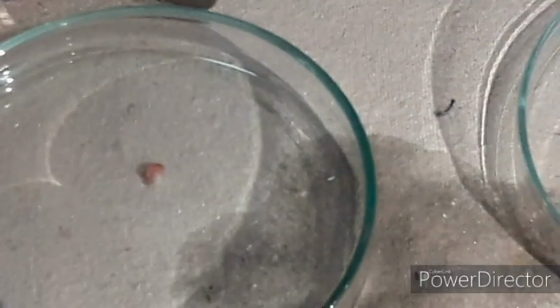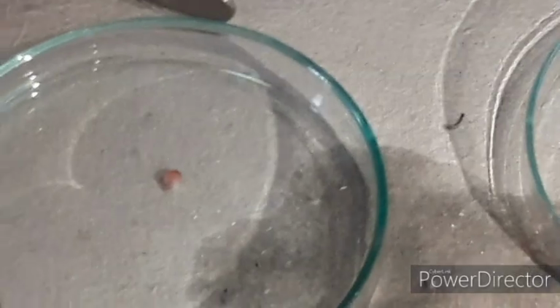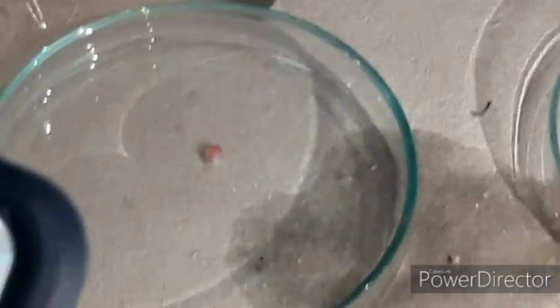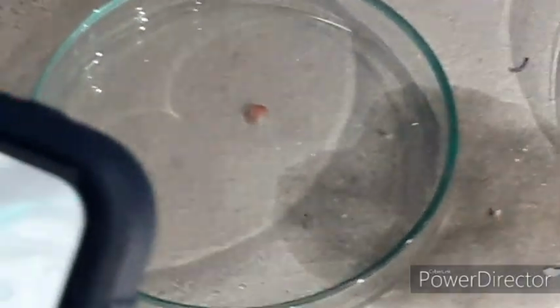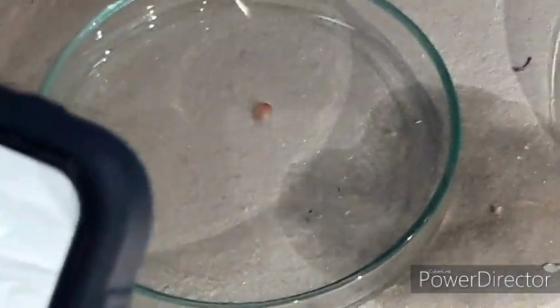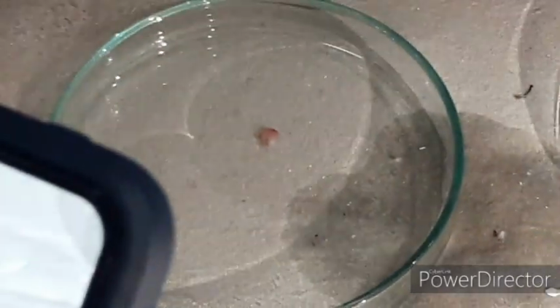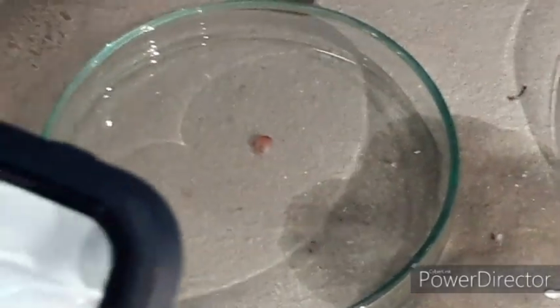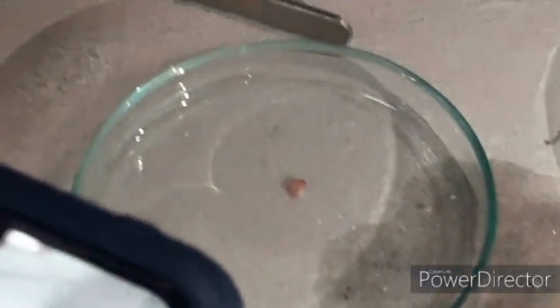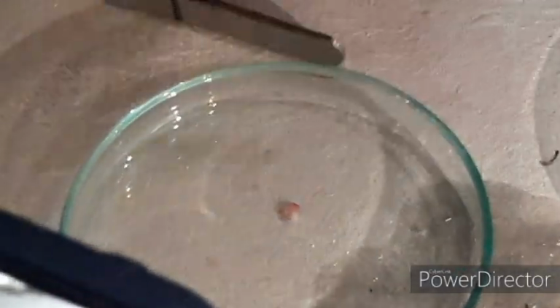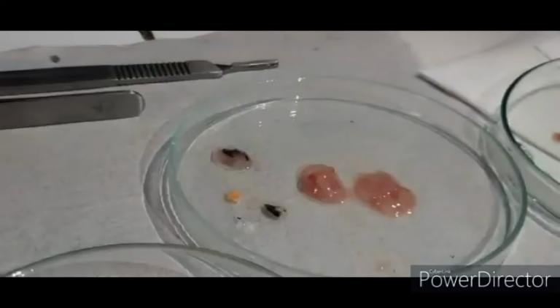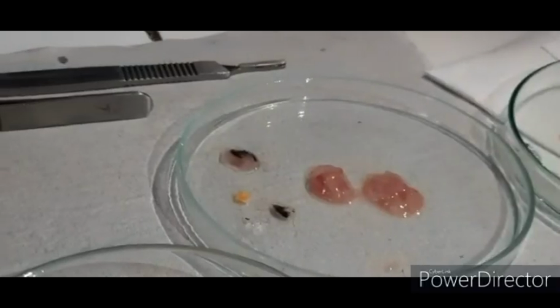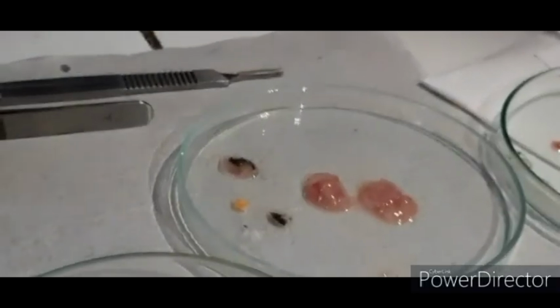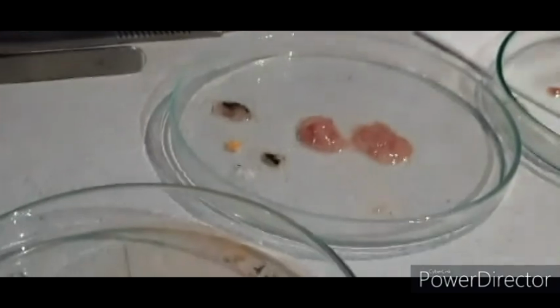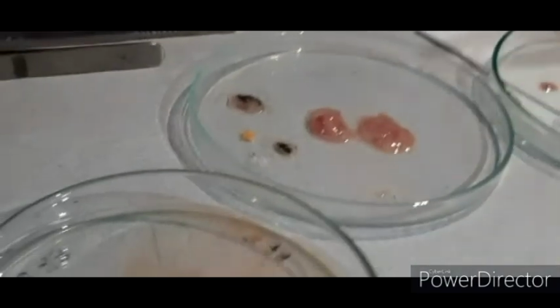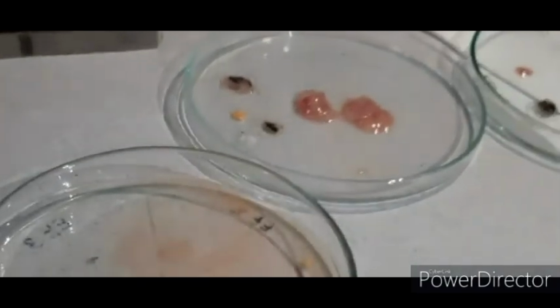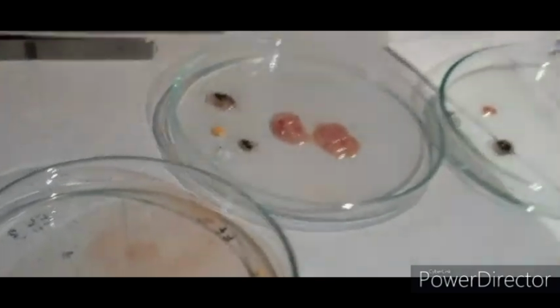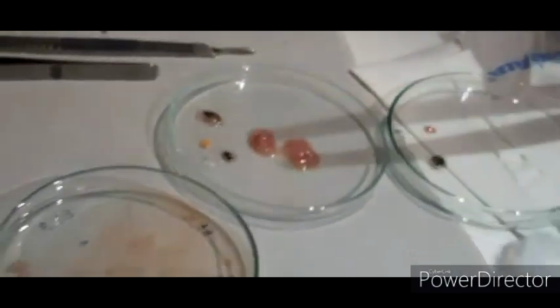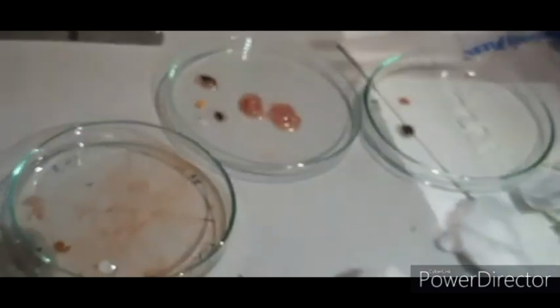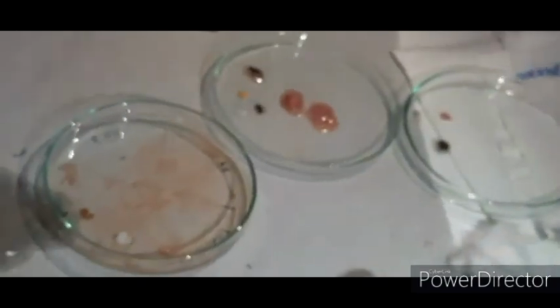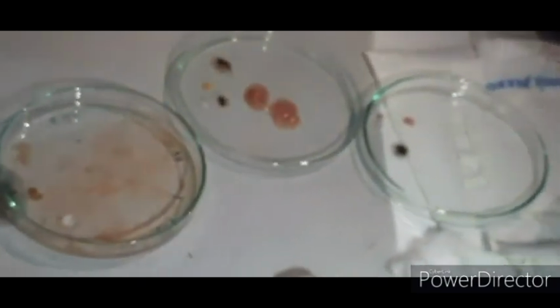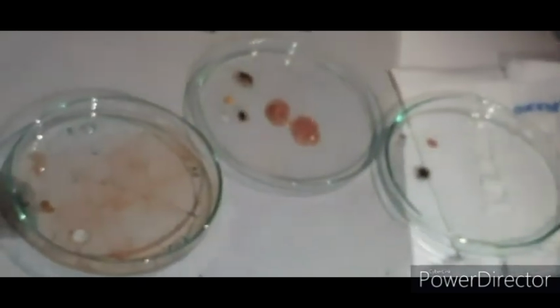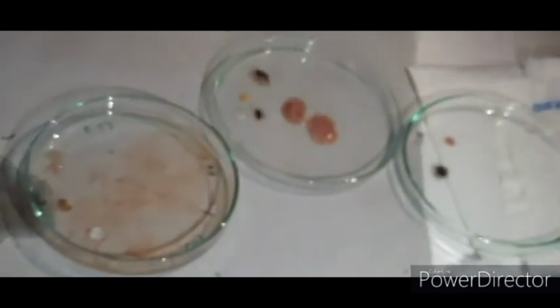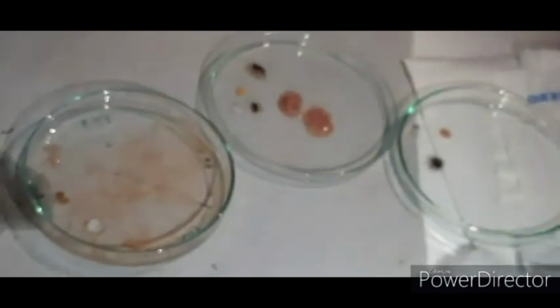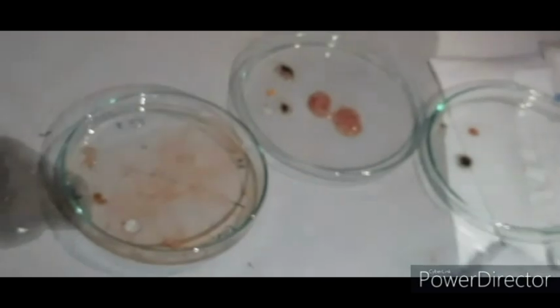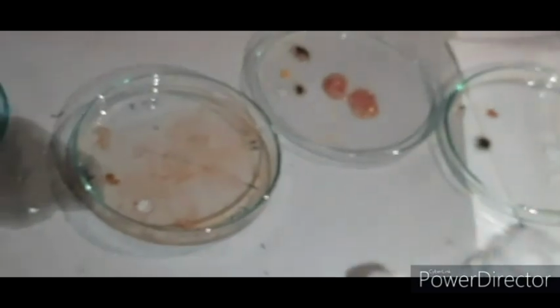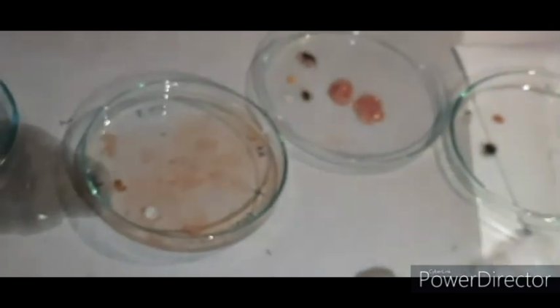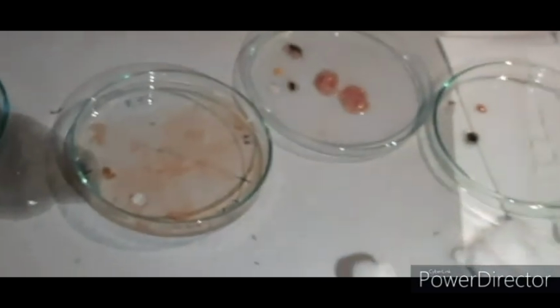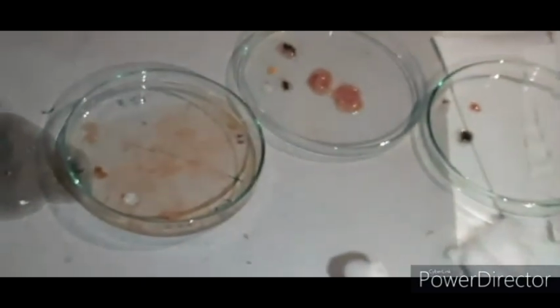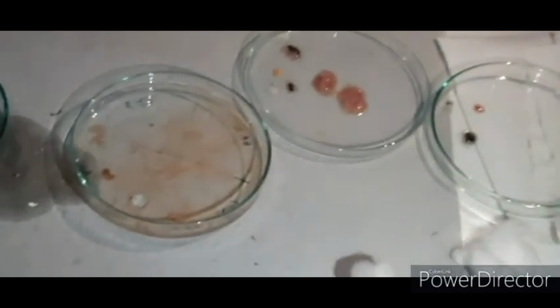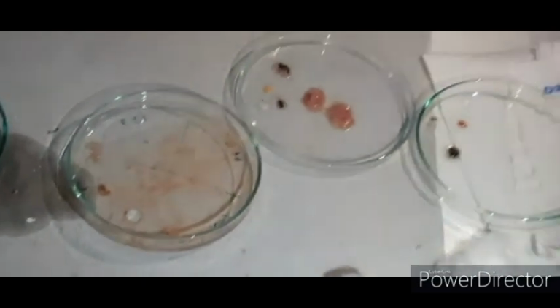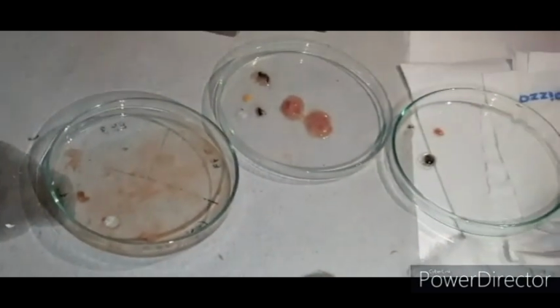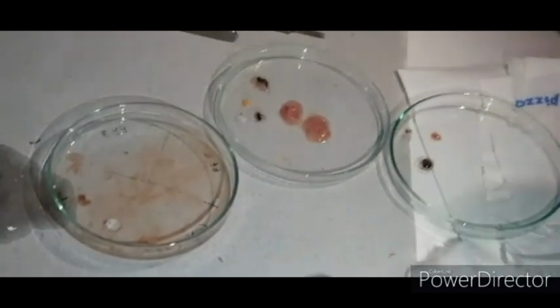Here we see the heart which is pumping when kept in phosphate buffer saline. Now, as we have separated all the organs from the chick embryo, we can use them for primary culture.